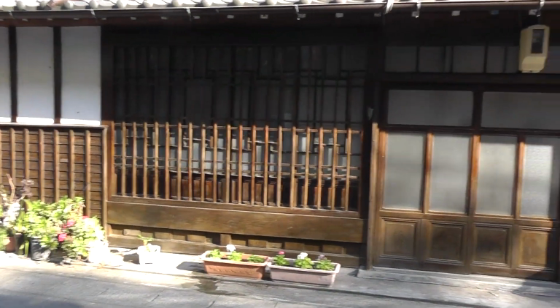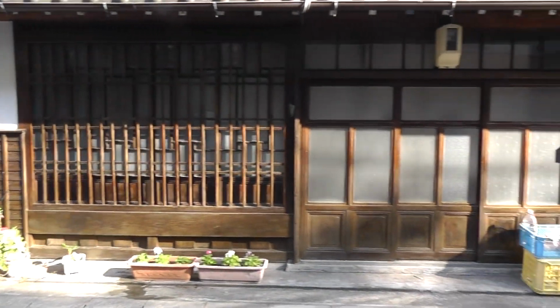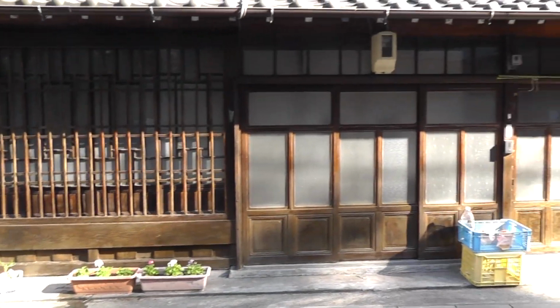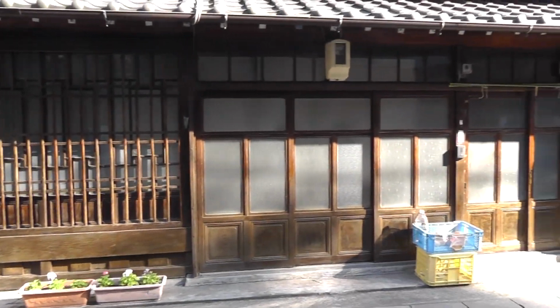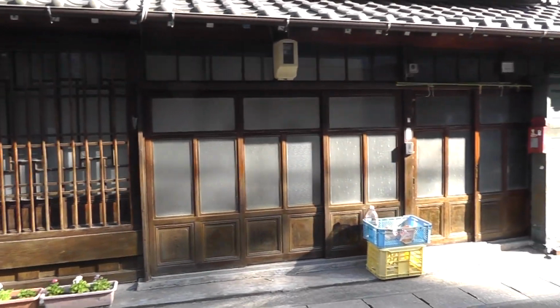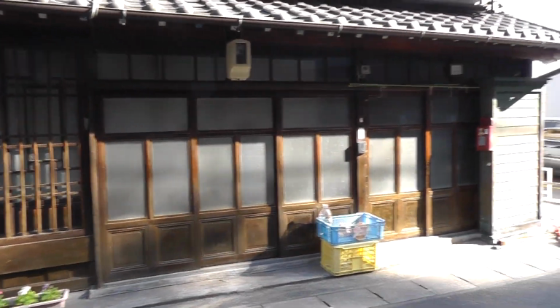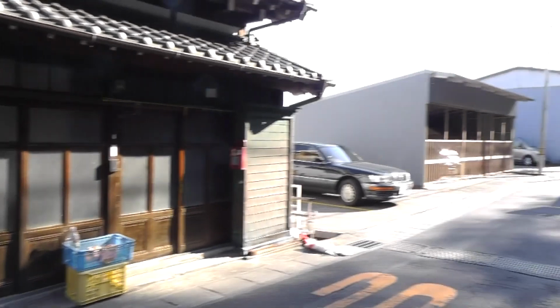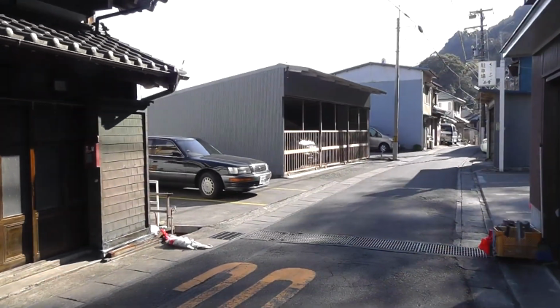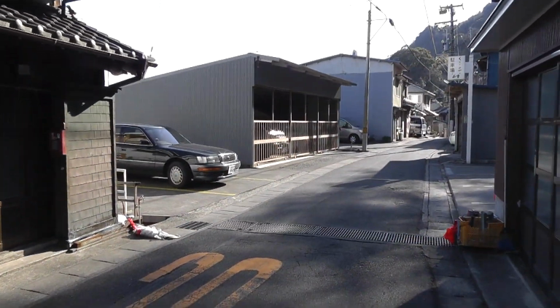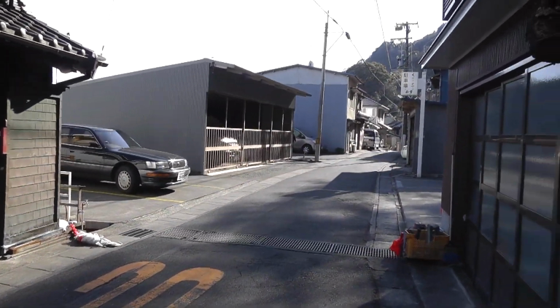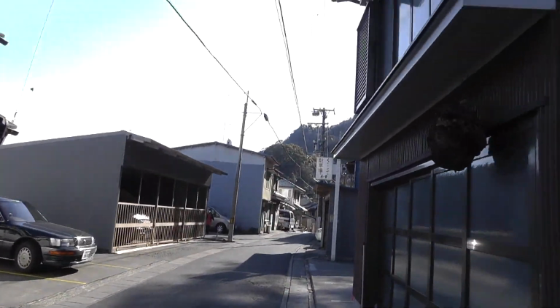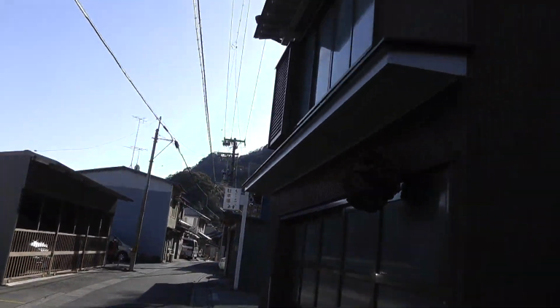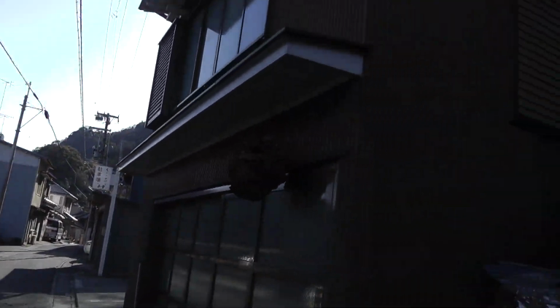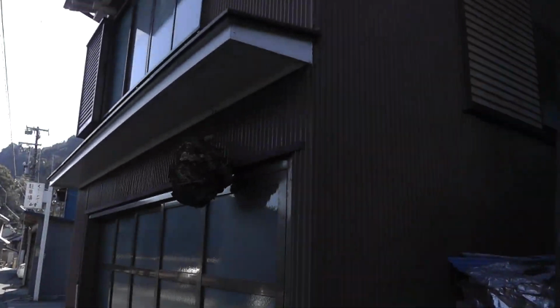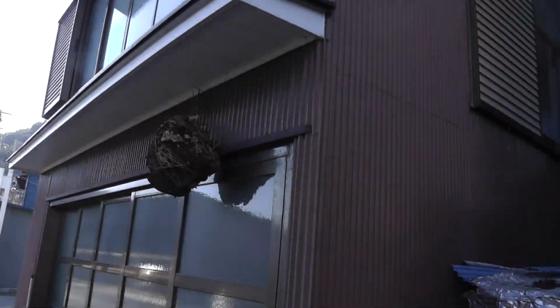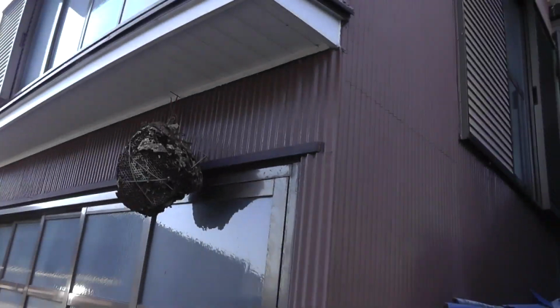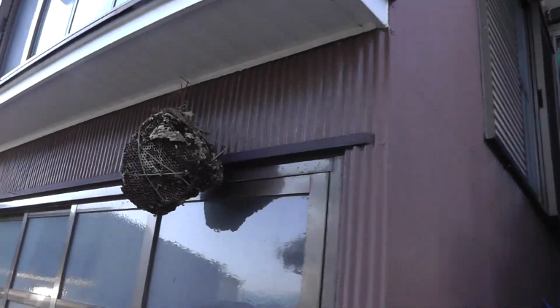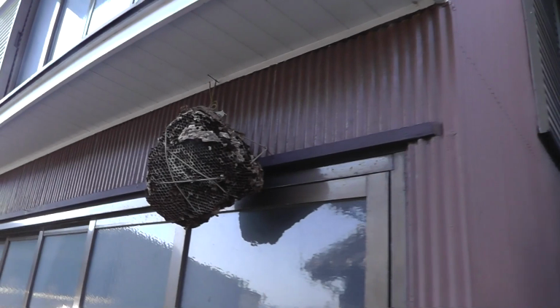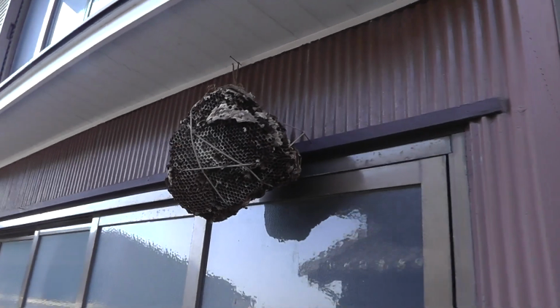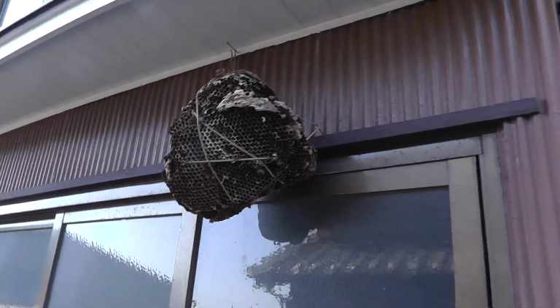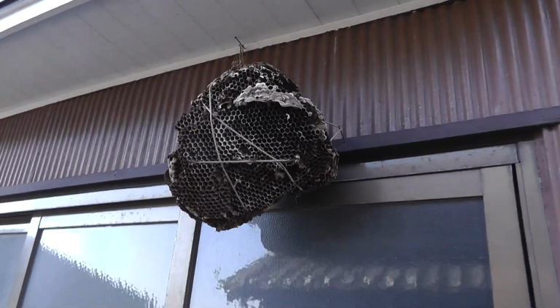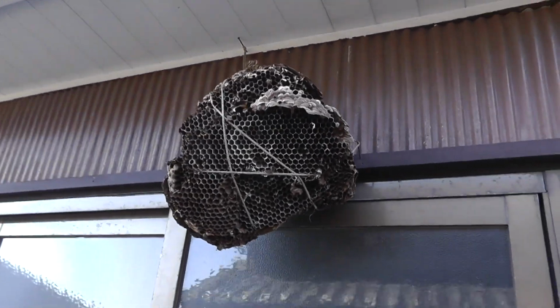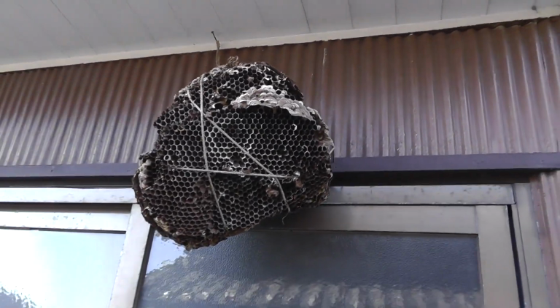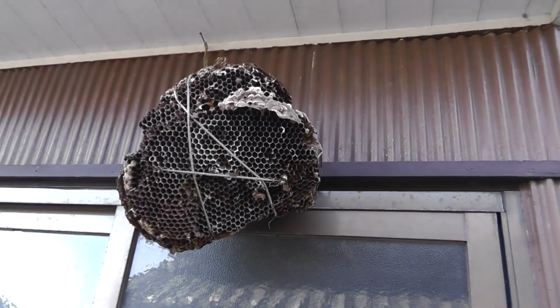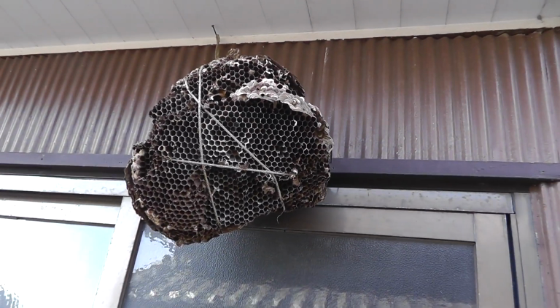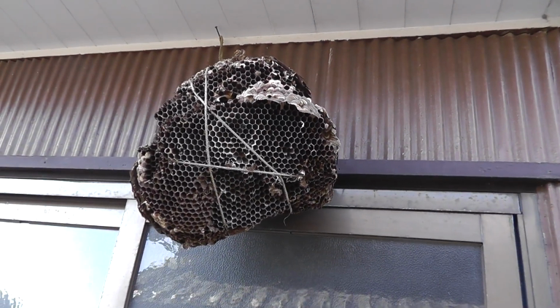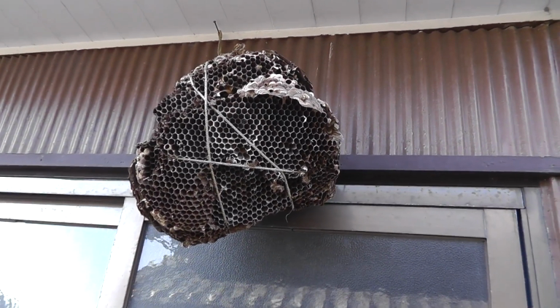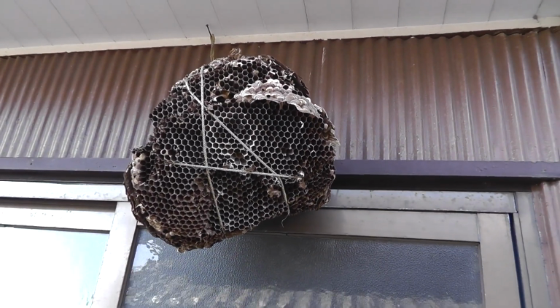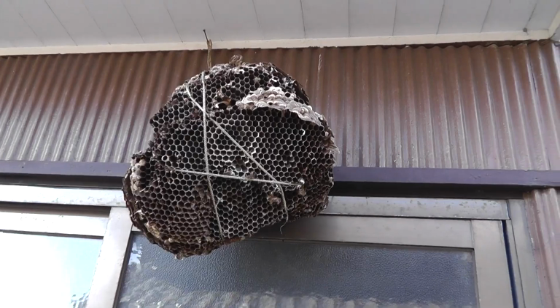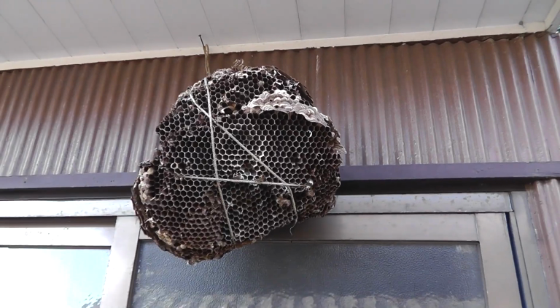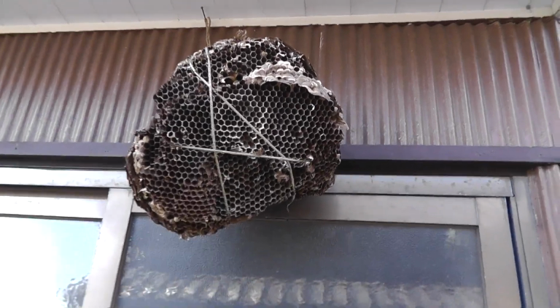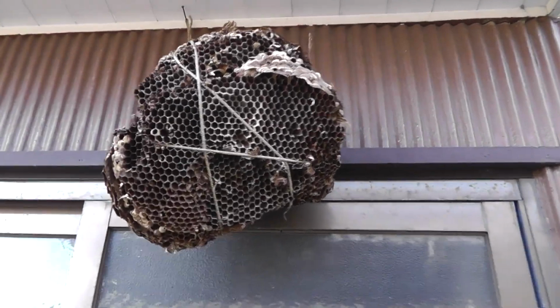Hello, everybody. This is really interesting — this house, this road, this building — but this is really interesting. For those of us that are interested in insects, this is the hive of the Suzume Bachi, the Asian Giant Hornet.